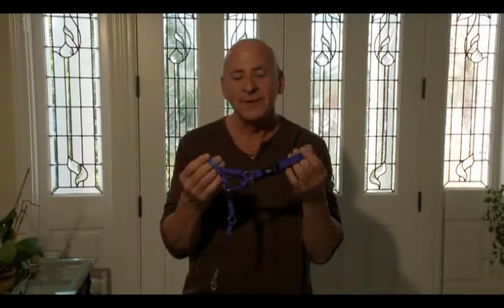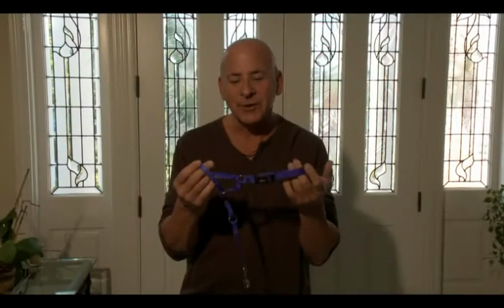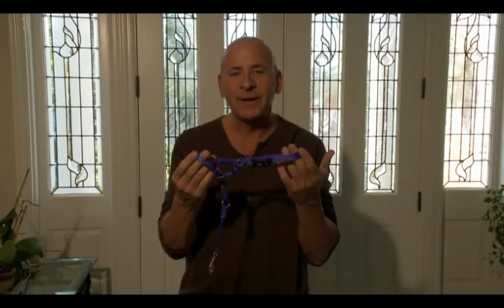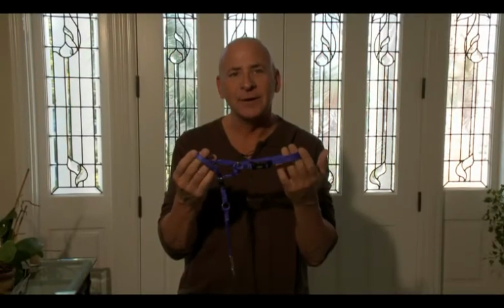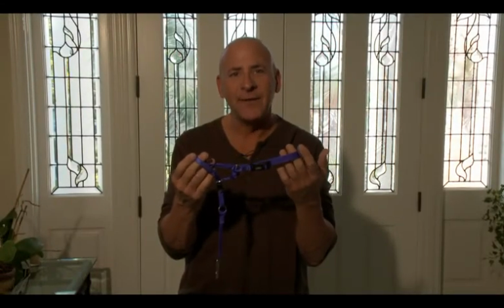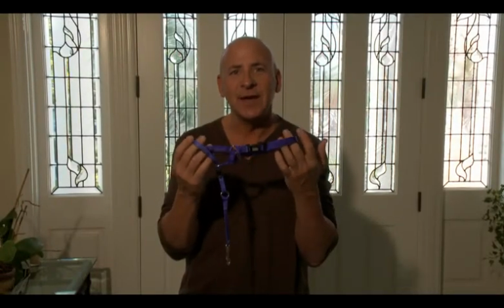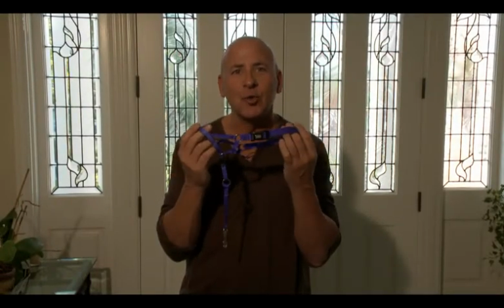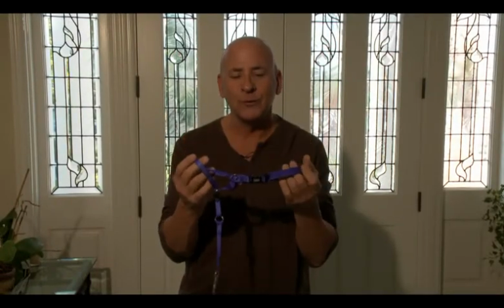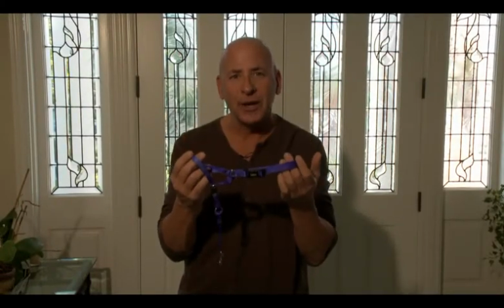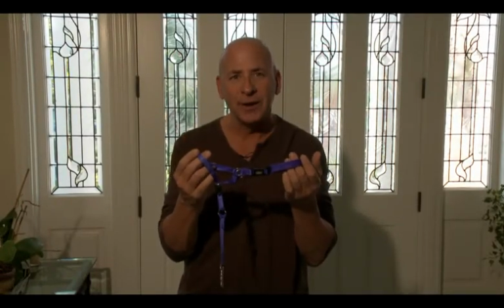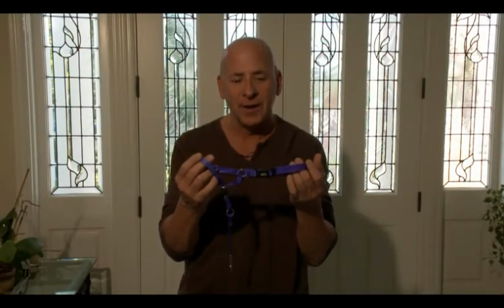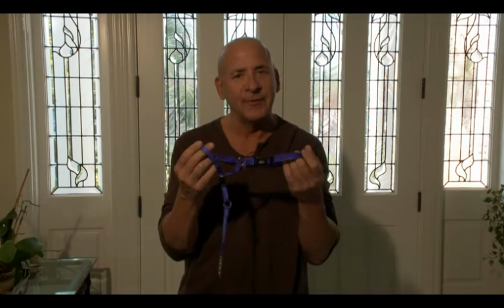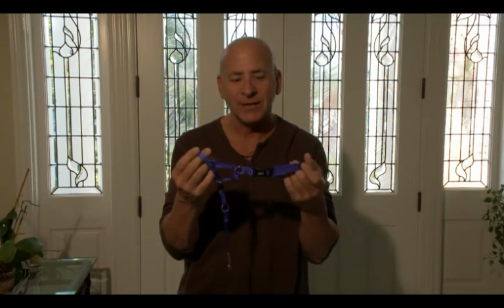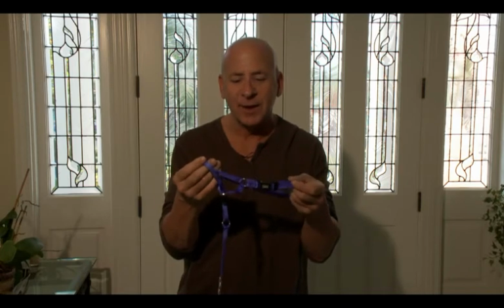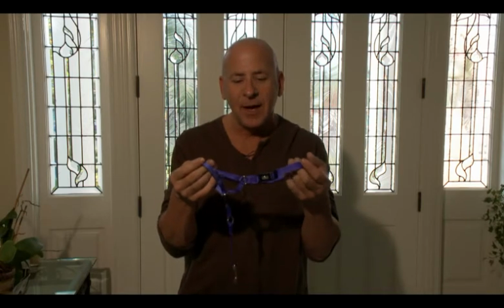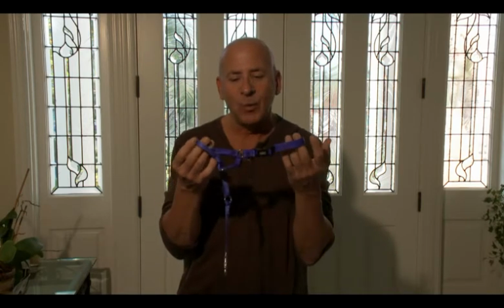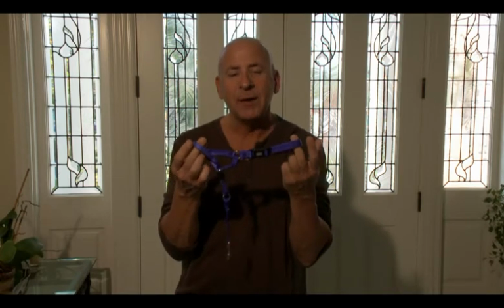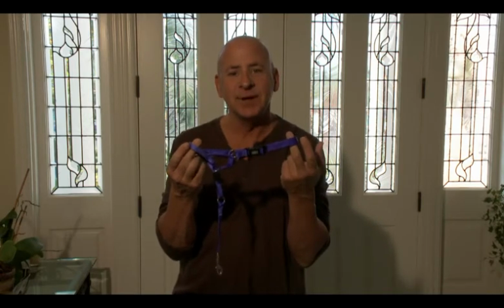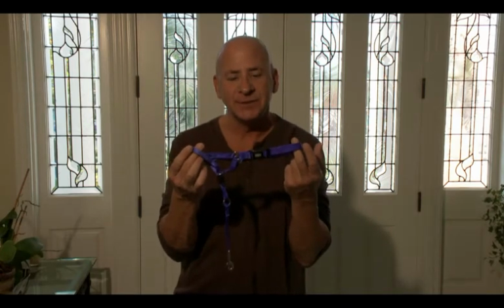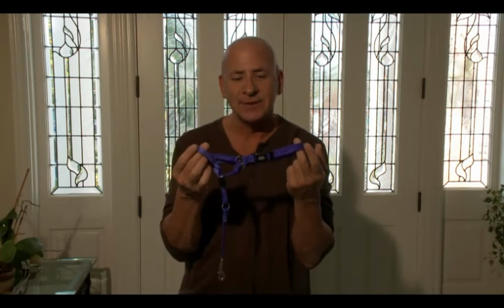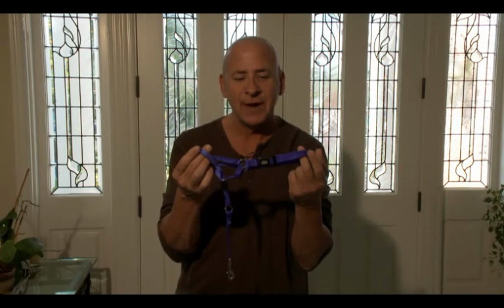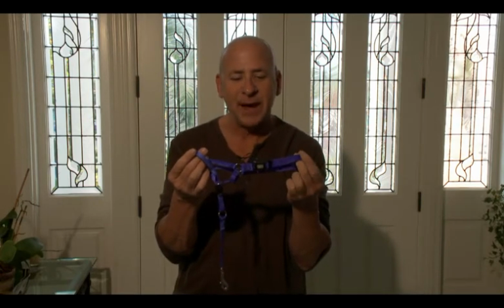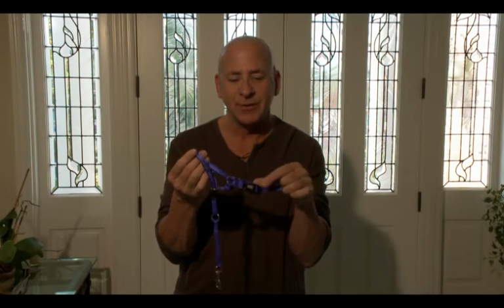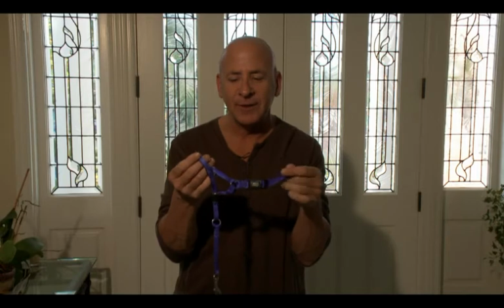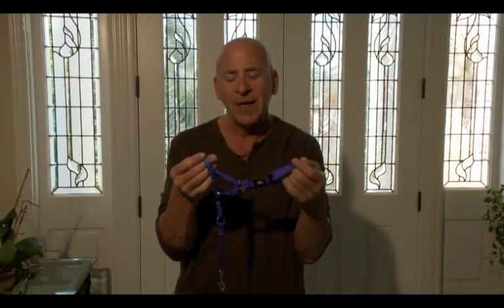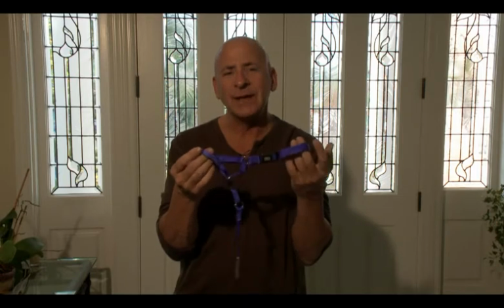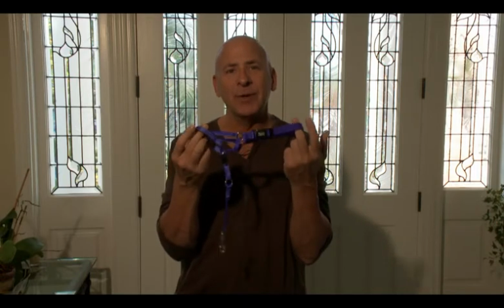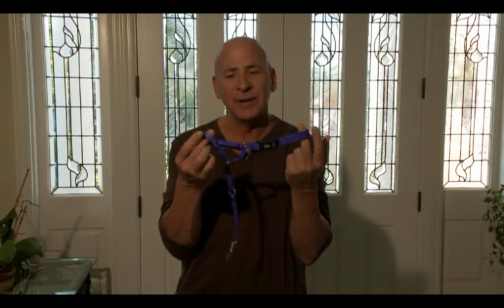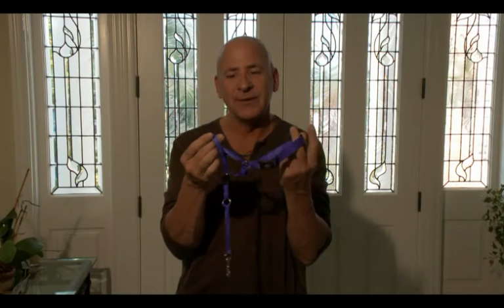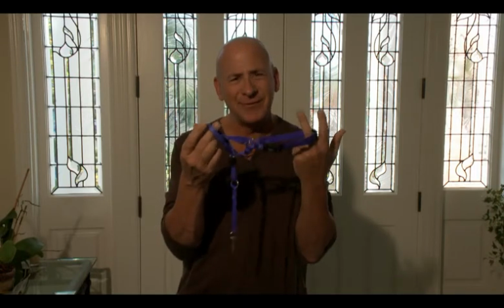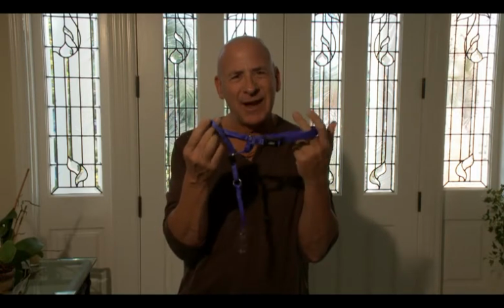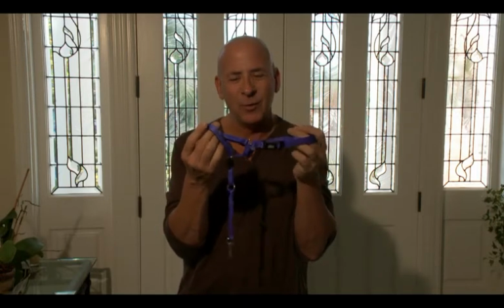This is what's called a Holt Head Collar and this is a great tool for walking your dog — a very, very relaxed walk. The way it comes, it comes just like this, and when you take it out of the package it's already buckled like that. I always like to have people hold it up just like this so you have an idea of how it works.